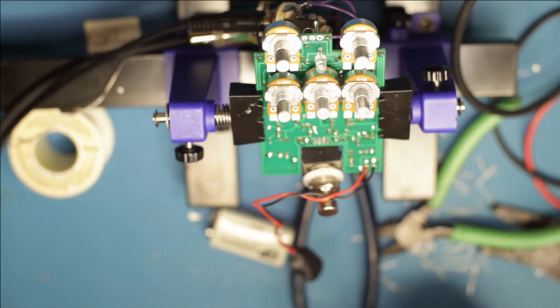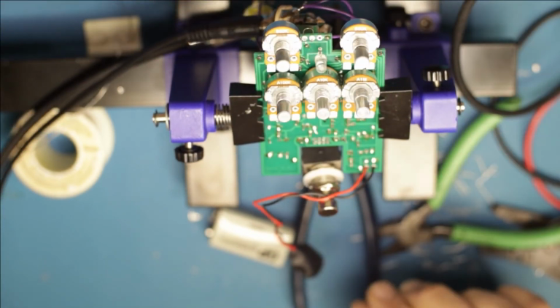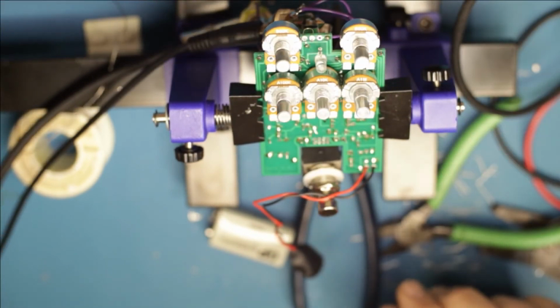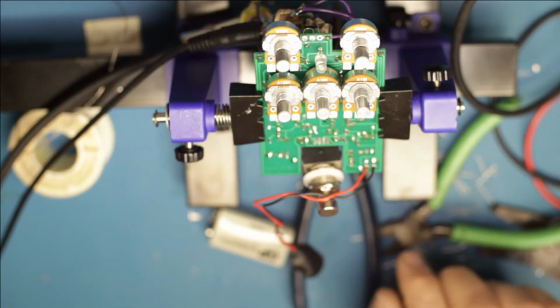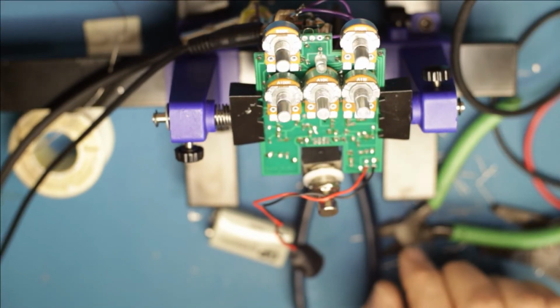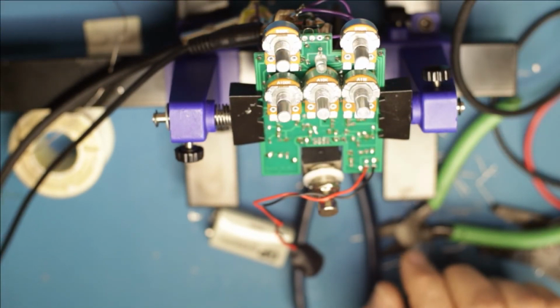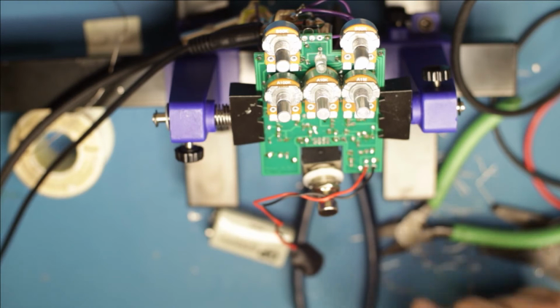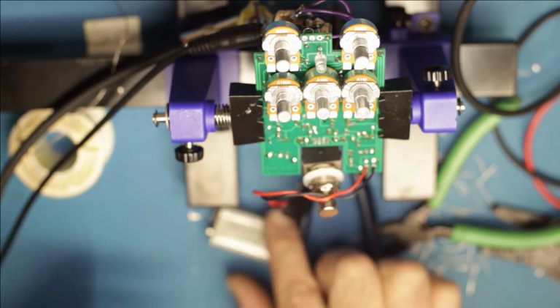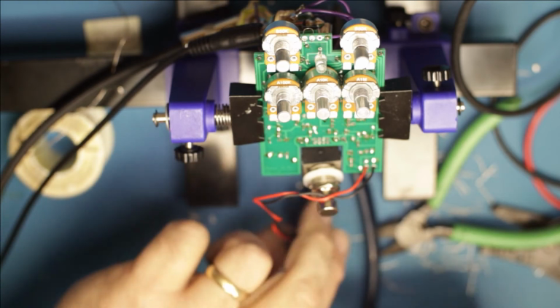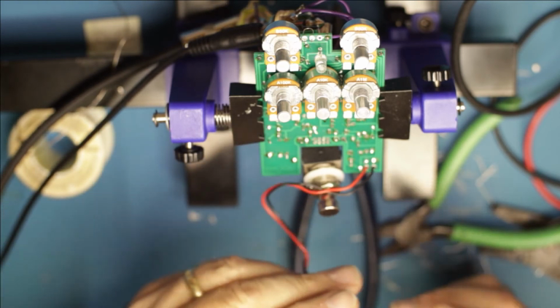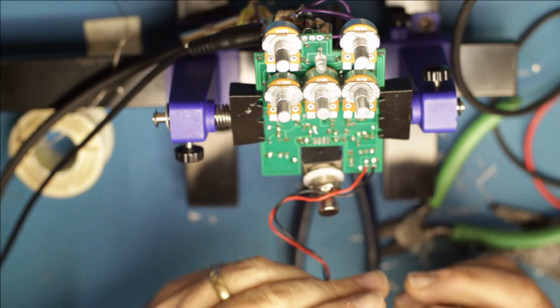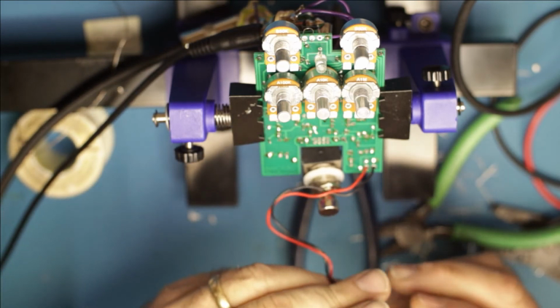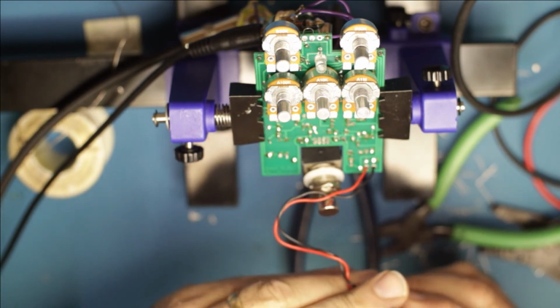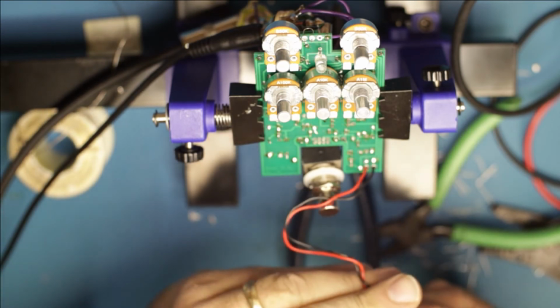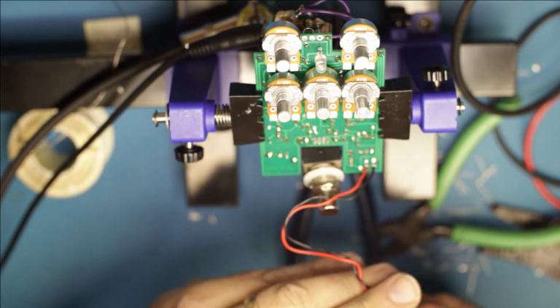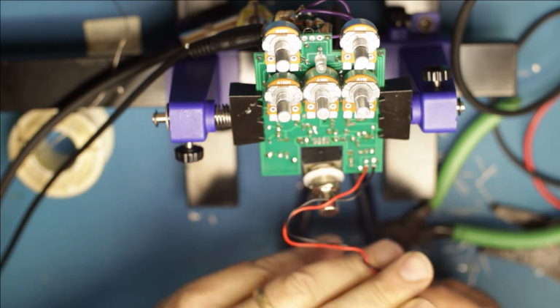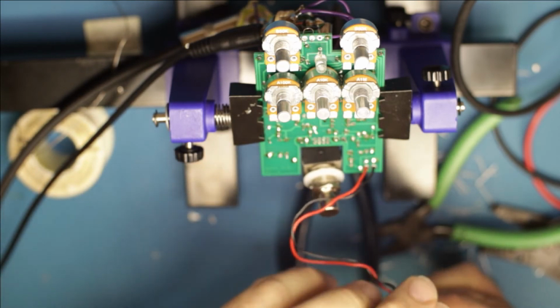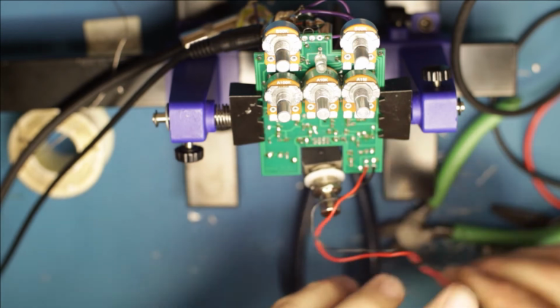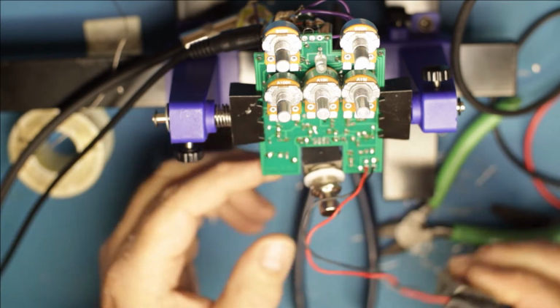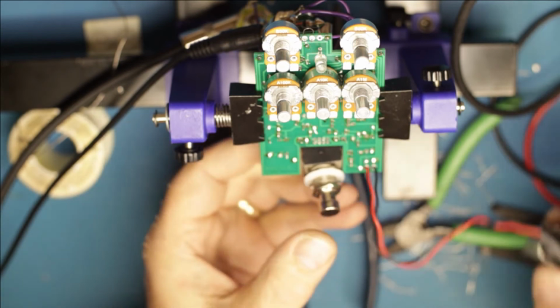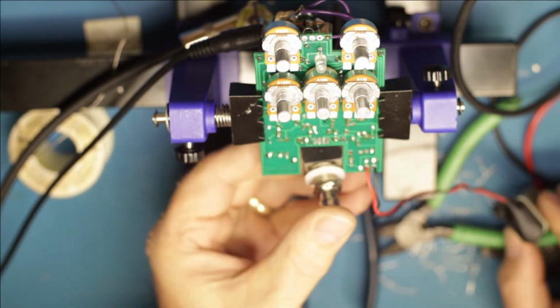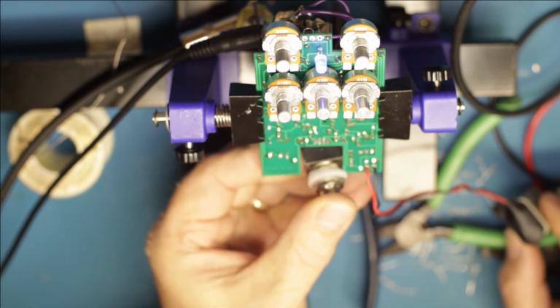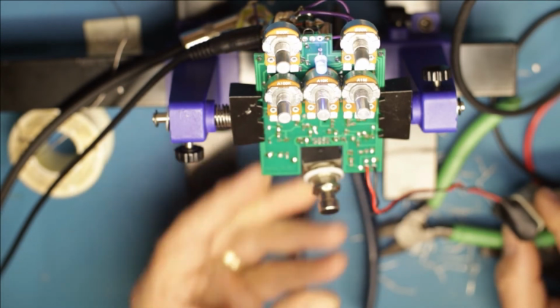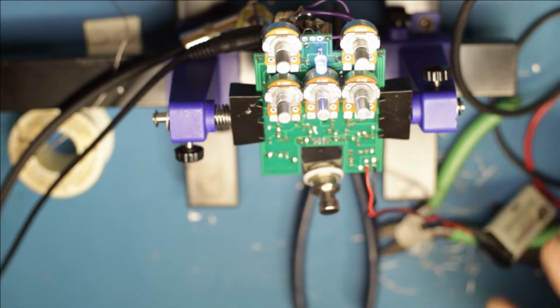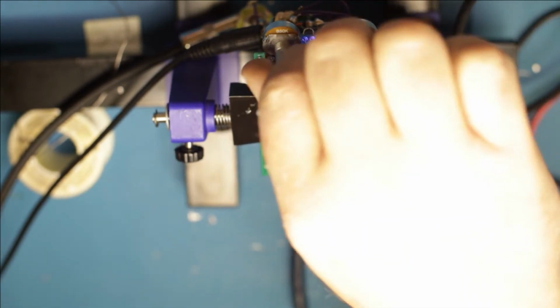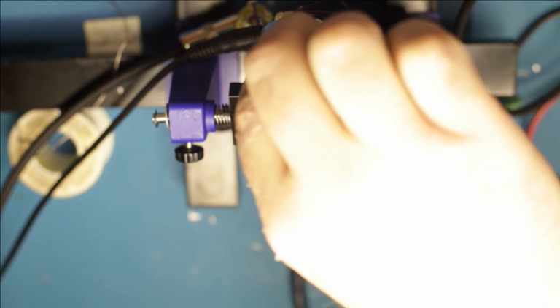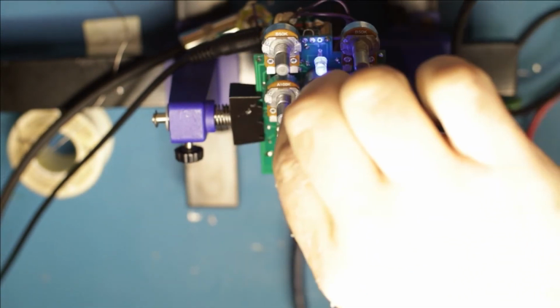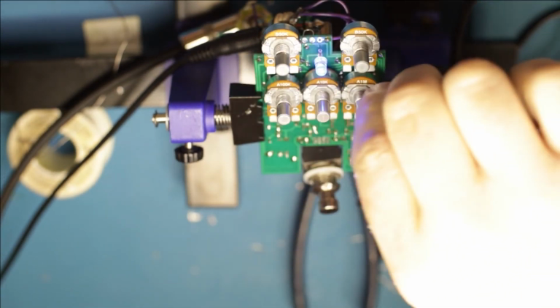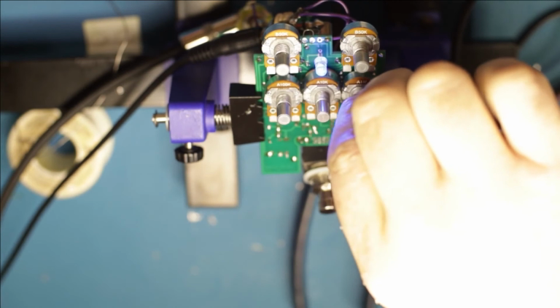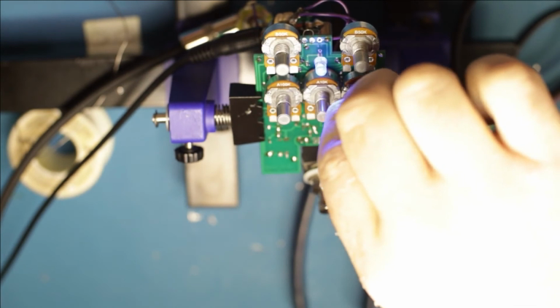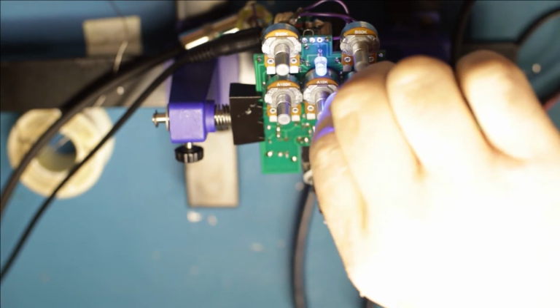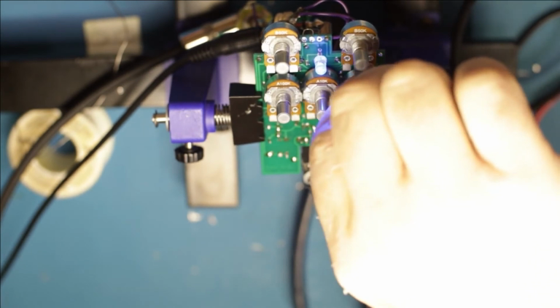Alright - guitar in, power on. It's full wet - we'll go back a little bit. I guess it works!